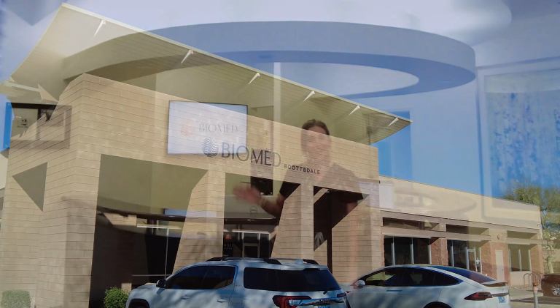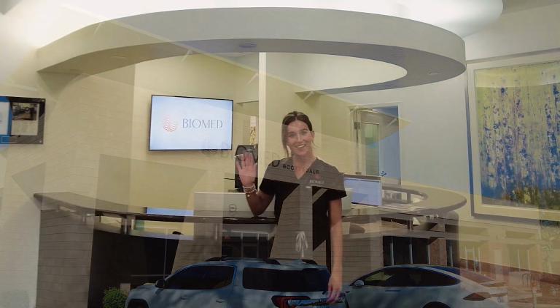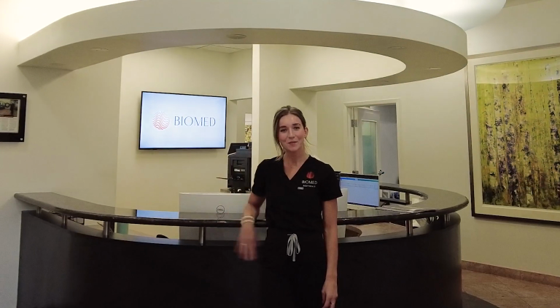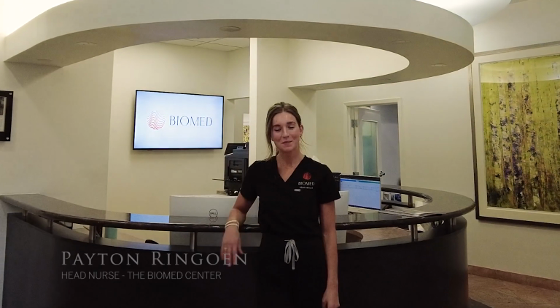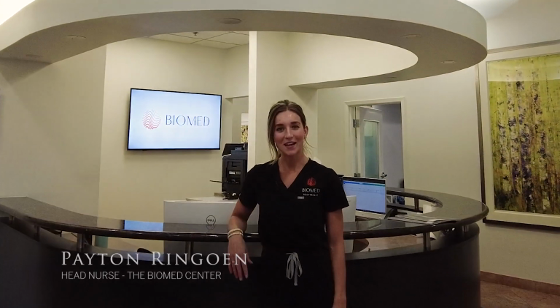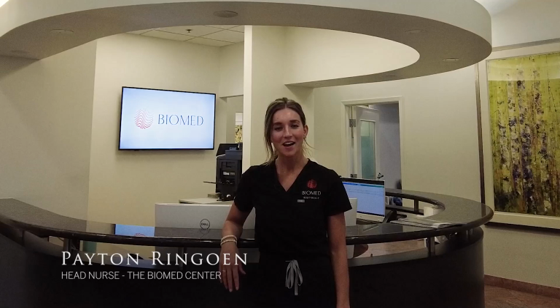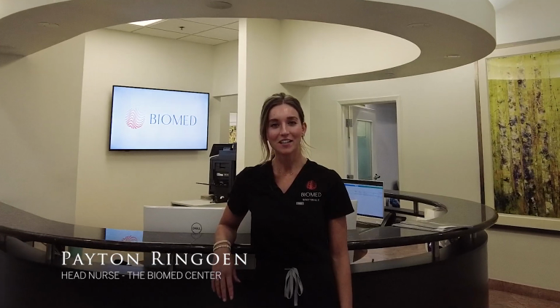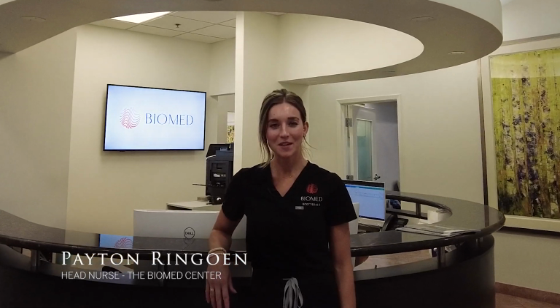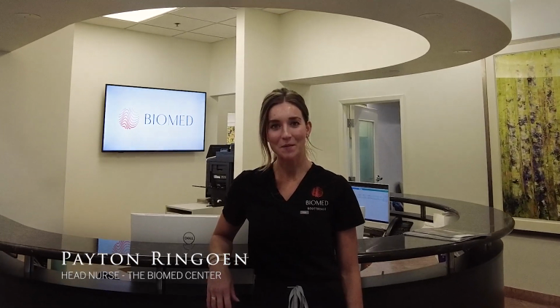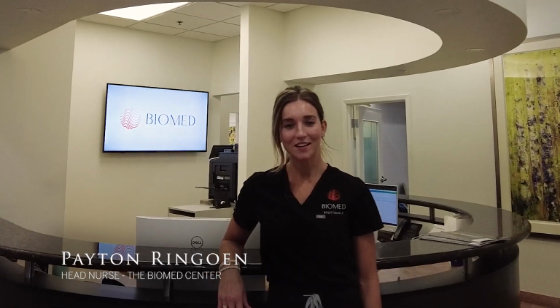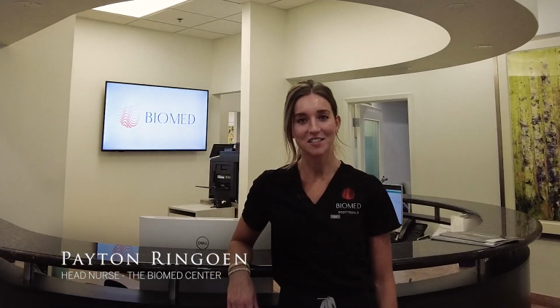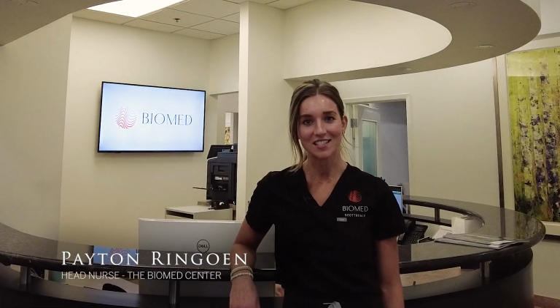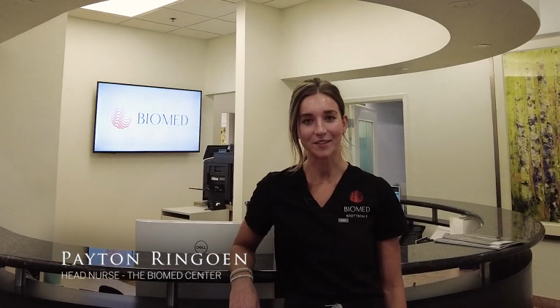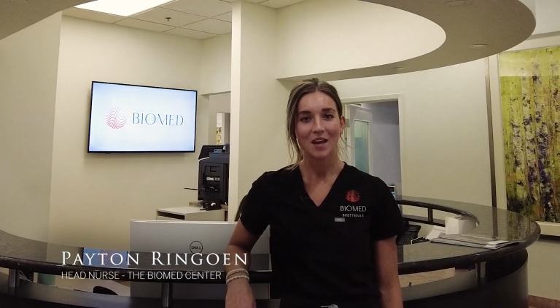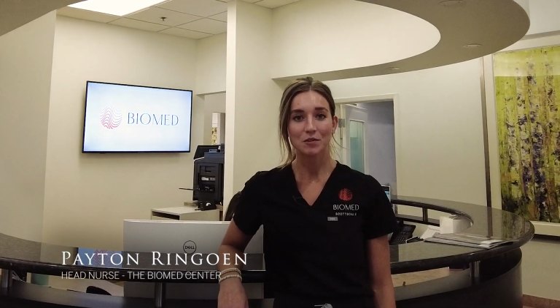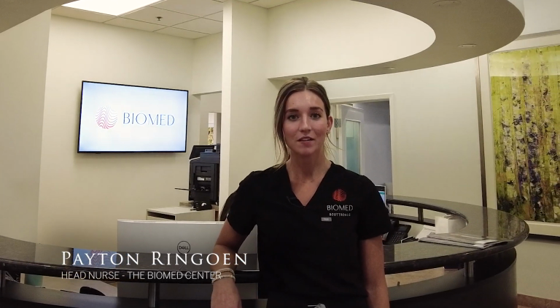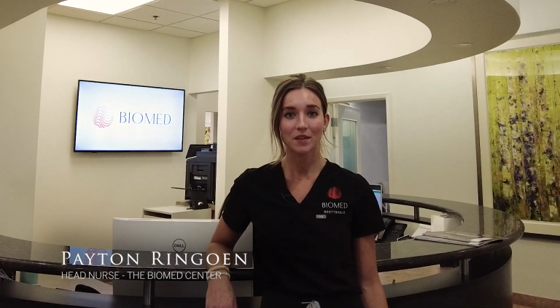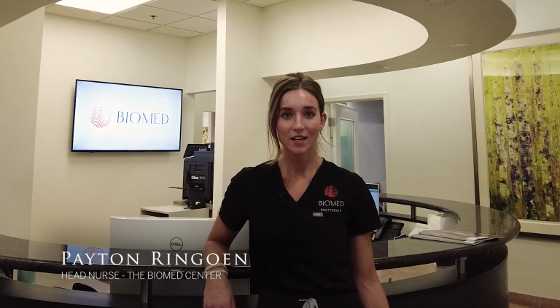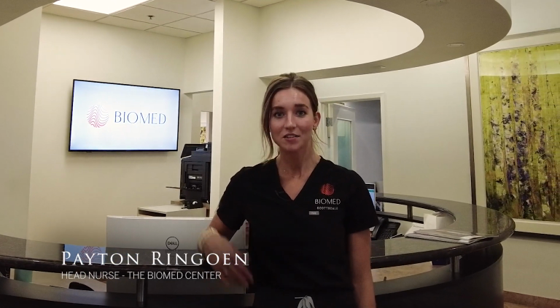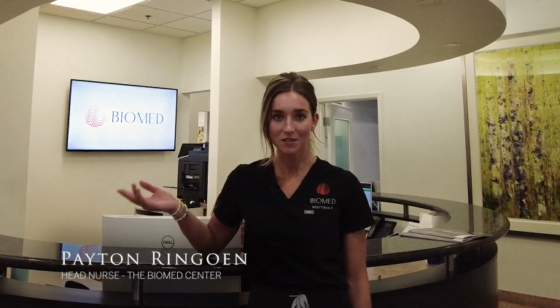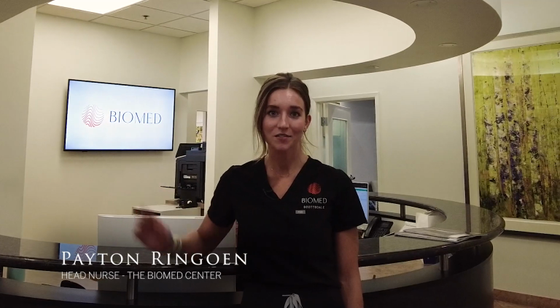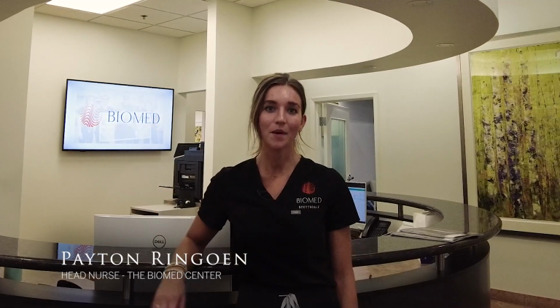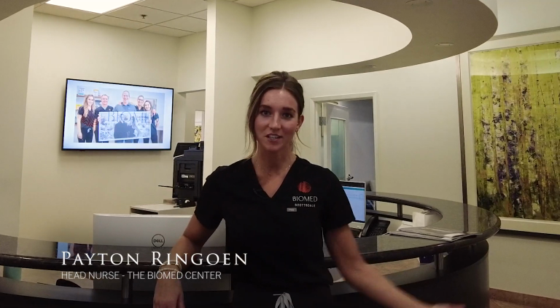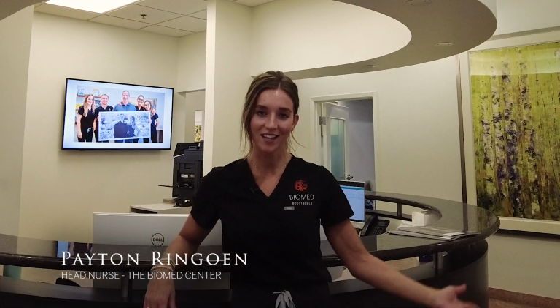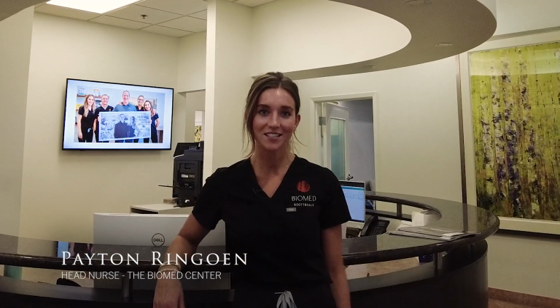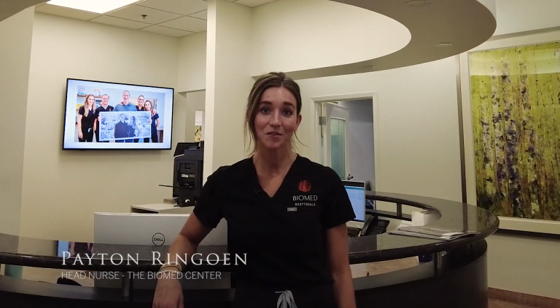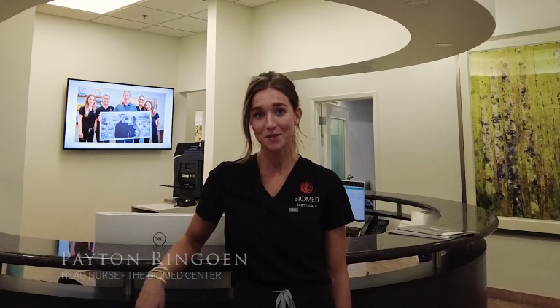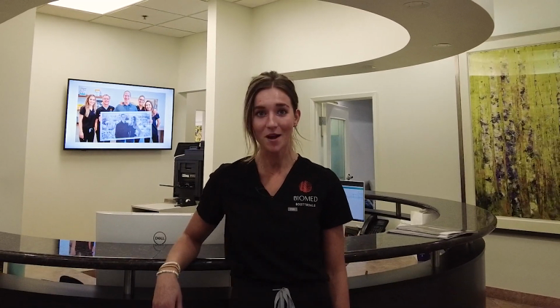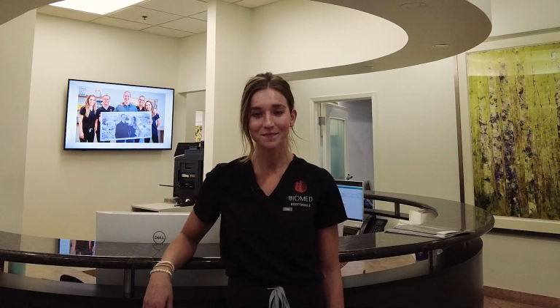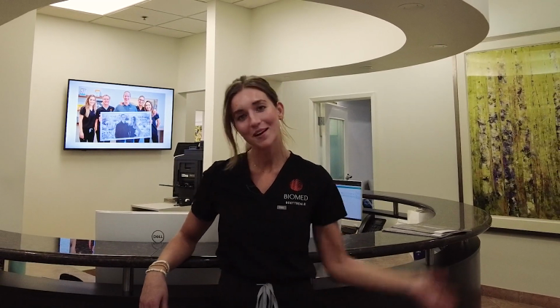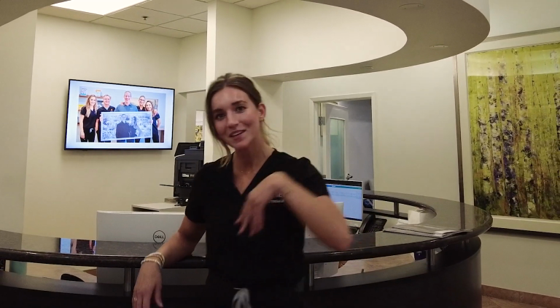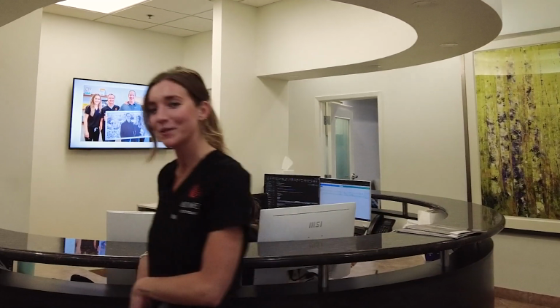Welcome to Biomed, our European biomedical and longevity center. We treat from the youngest to the oldest, from professional athletes to superstar moms. Come on, let me give you a tour.